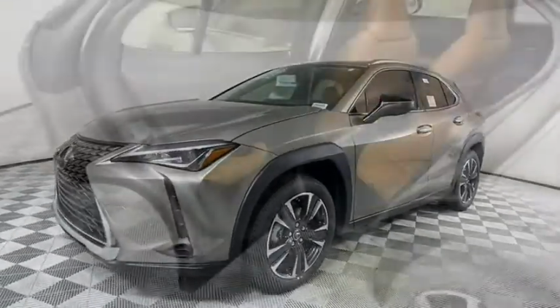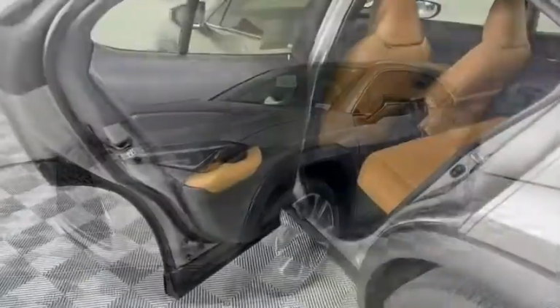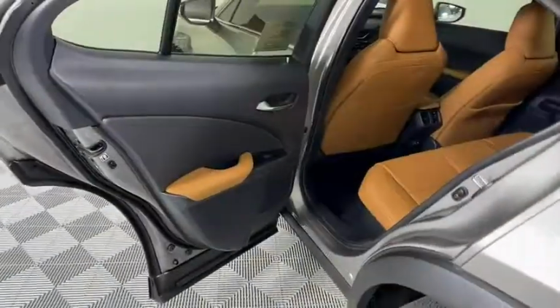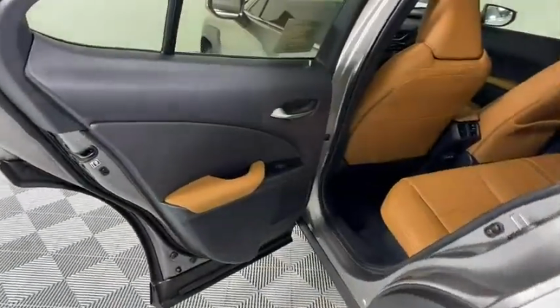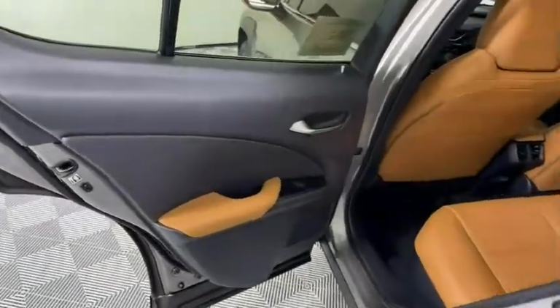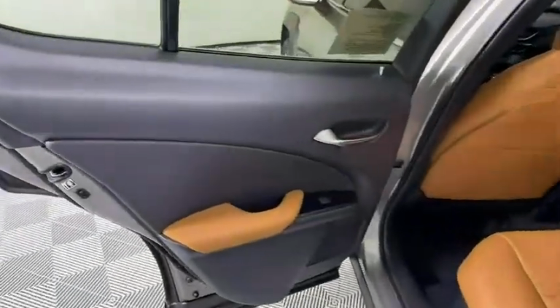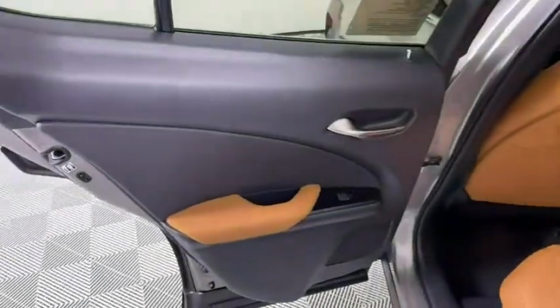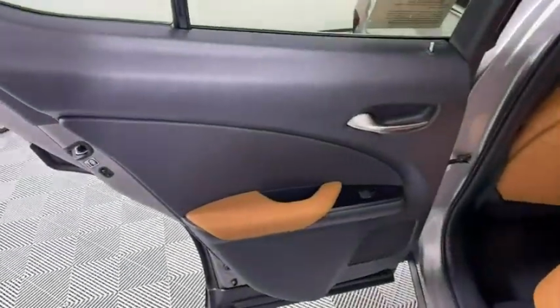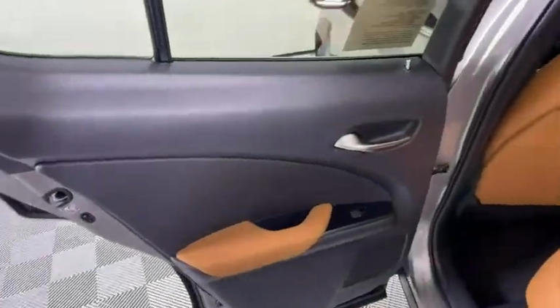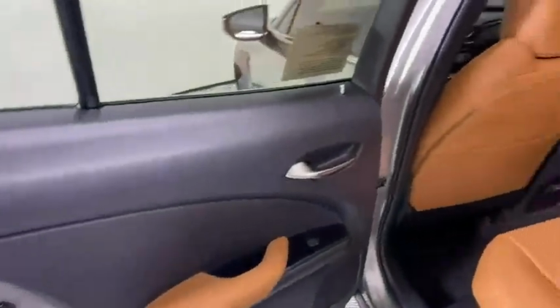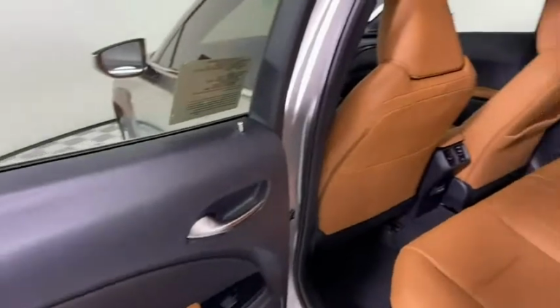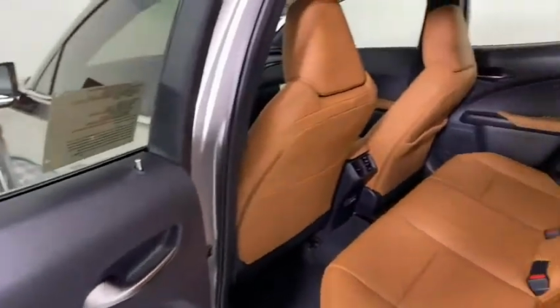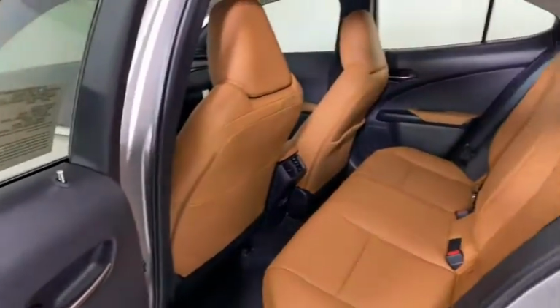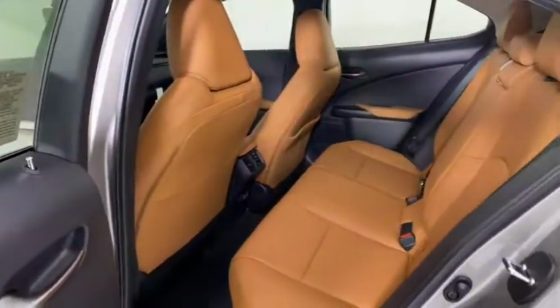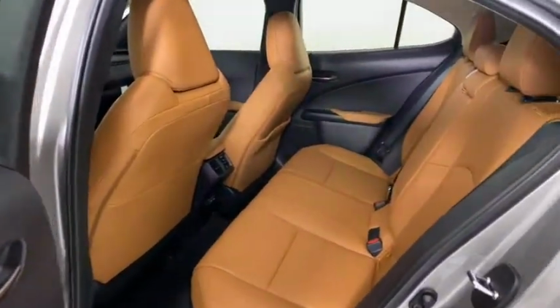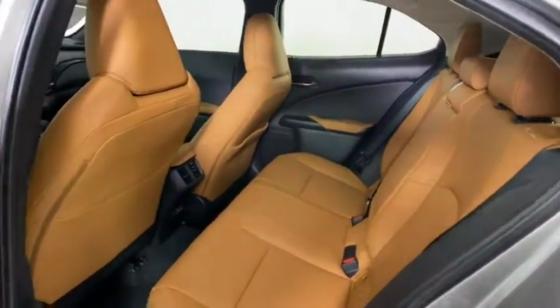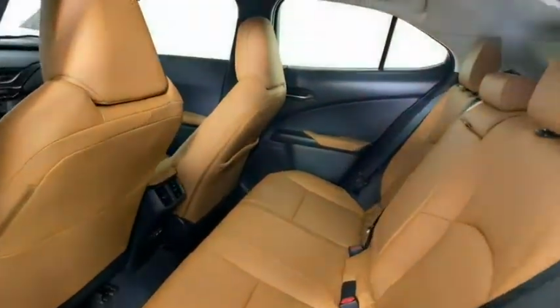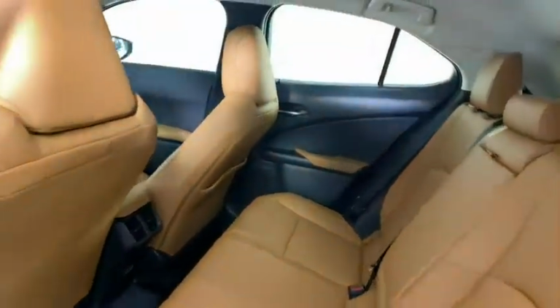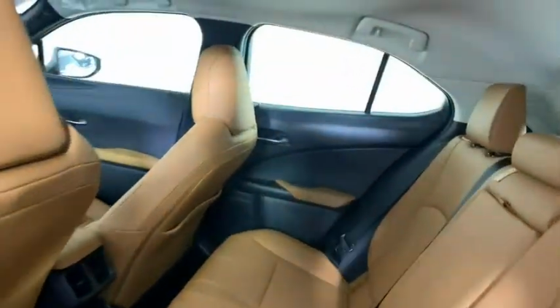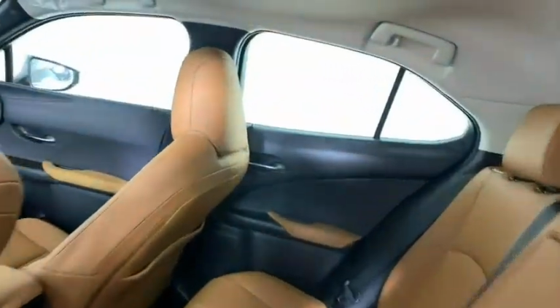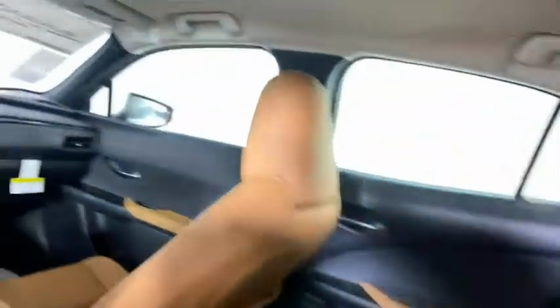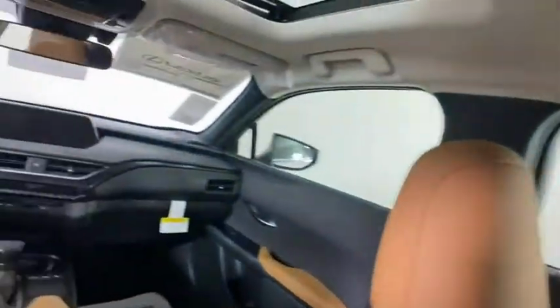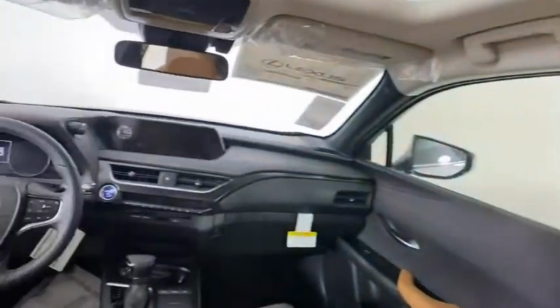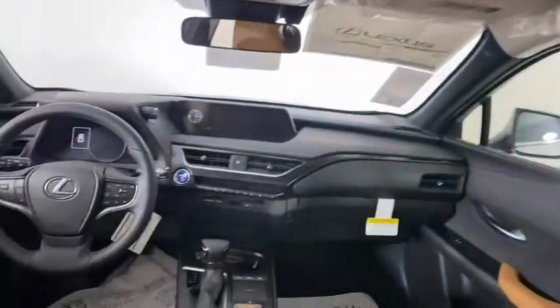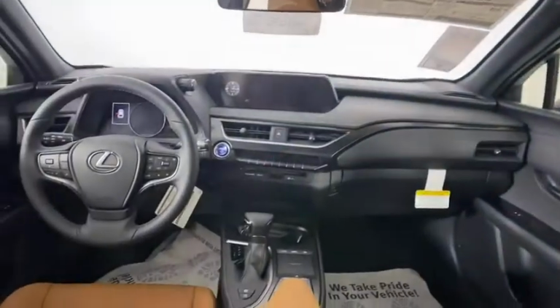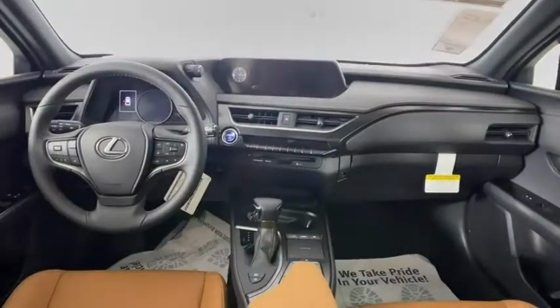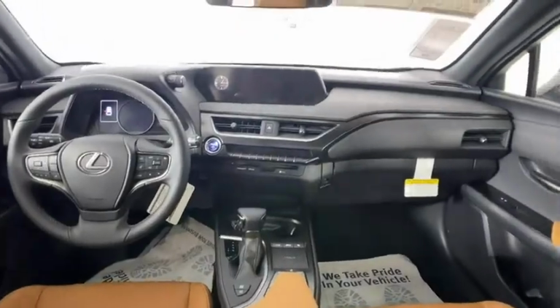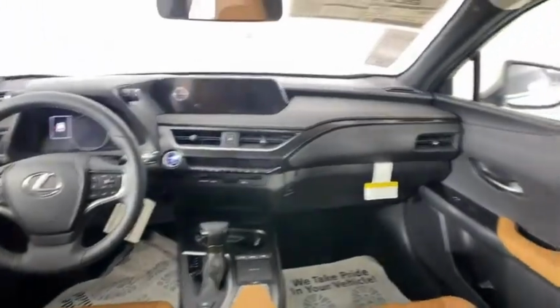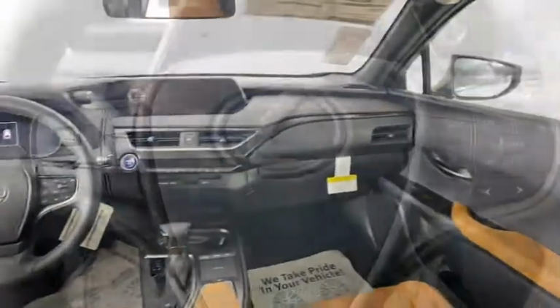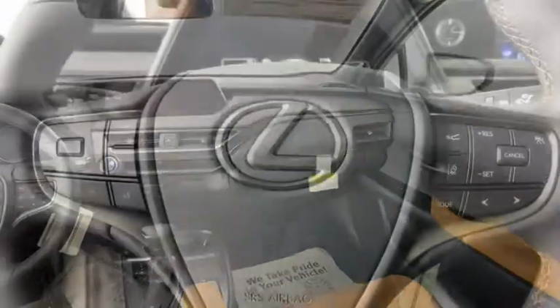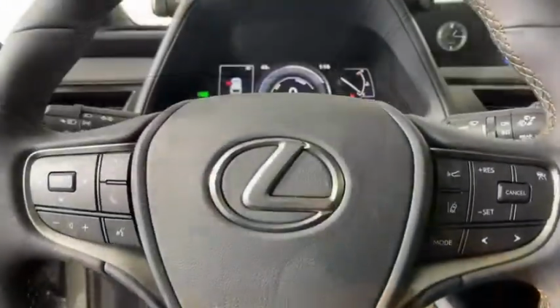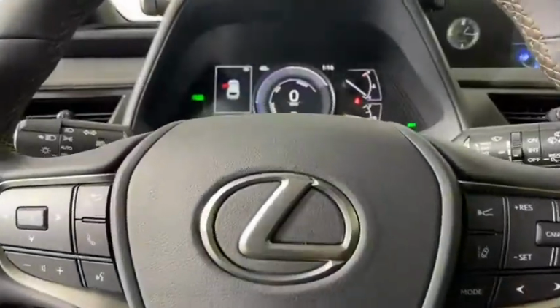Remote engine start, leather wrapped steering wheel, Bluetooth, power steering, adjustable steering wheel, keyless start, floor mats, cruise control, aluminum wheels, four-wheel disc brakes.